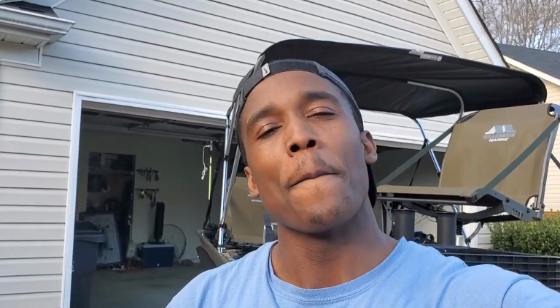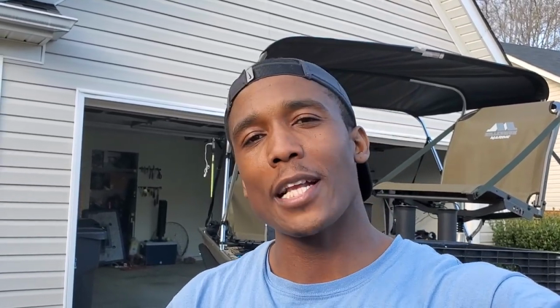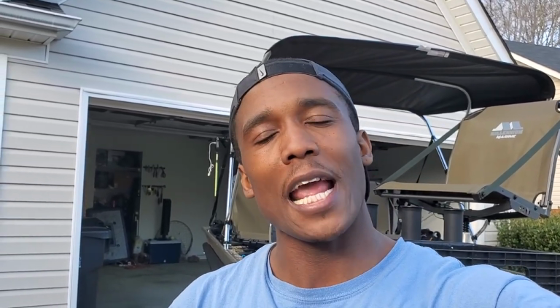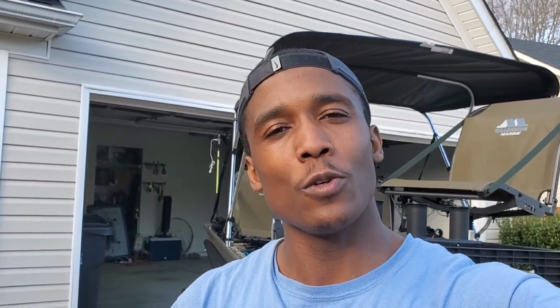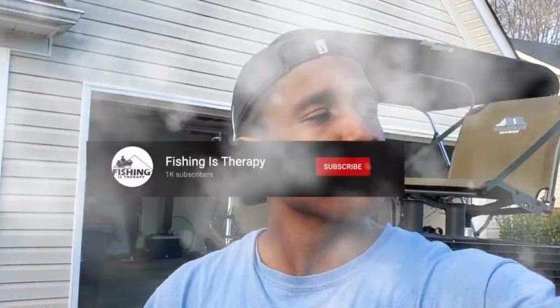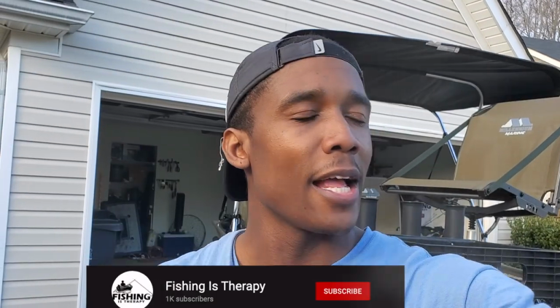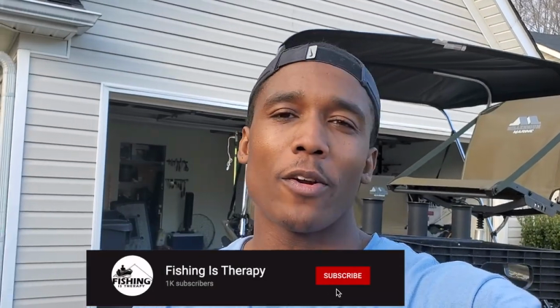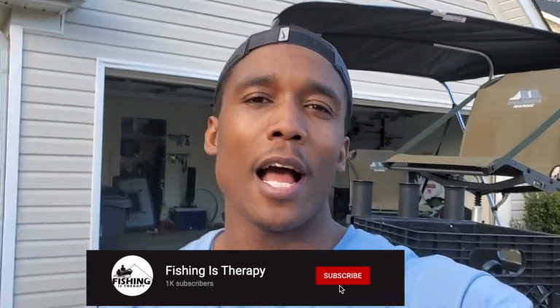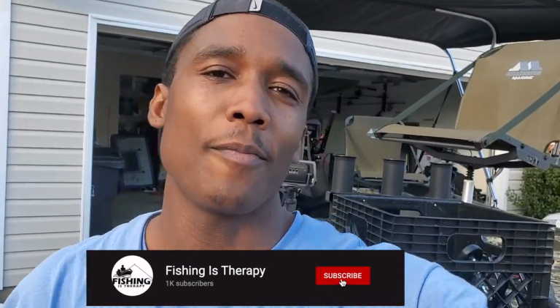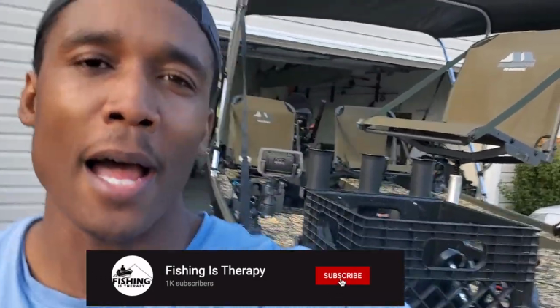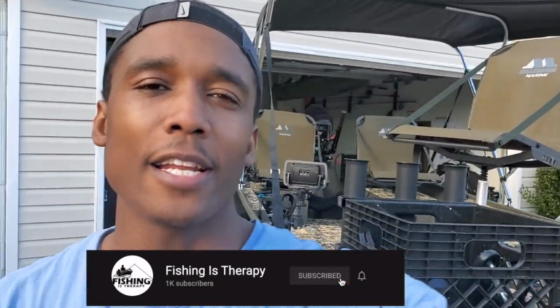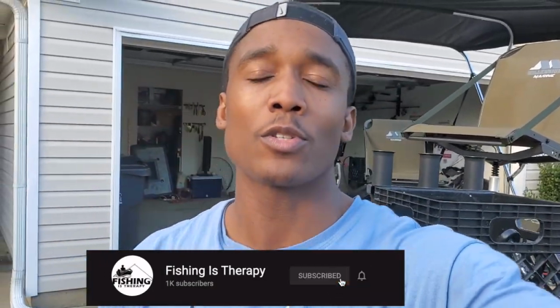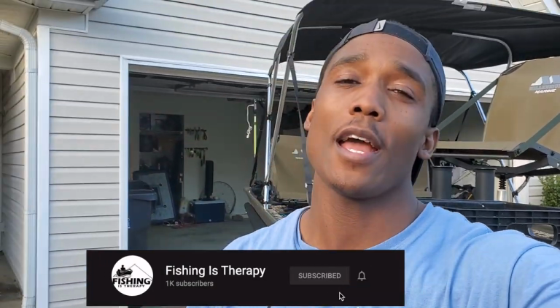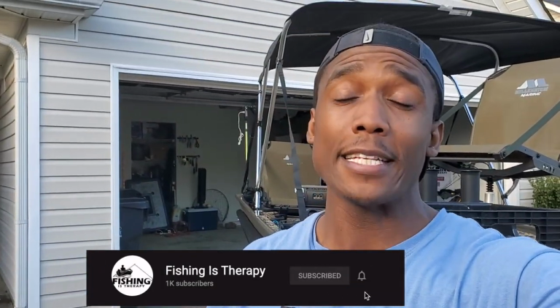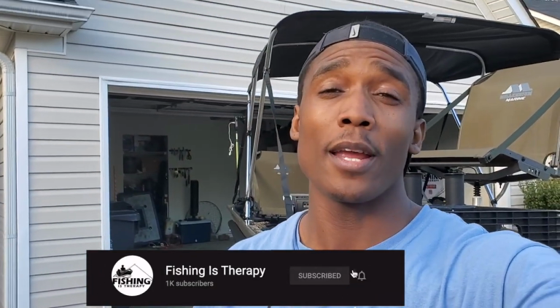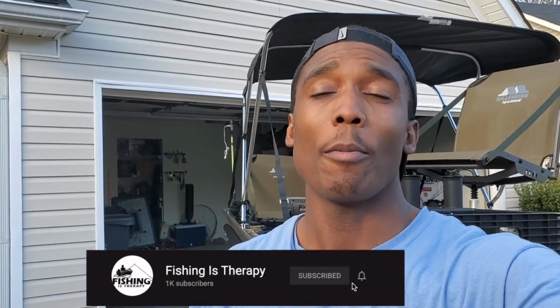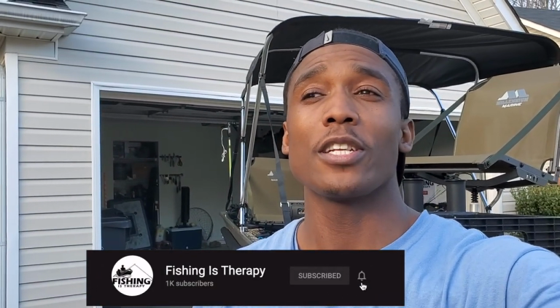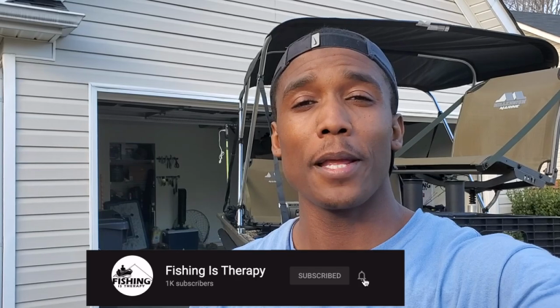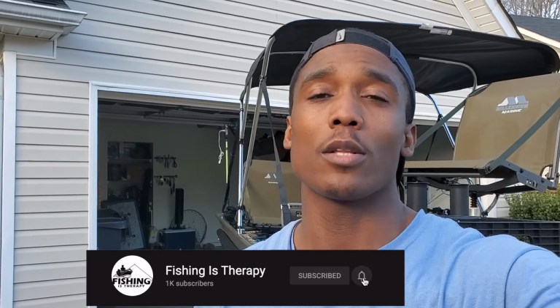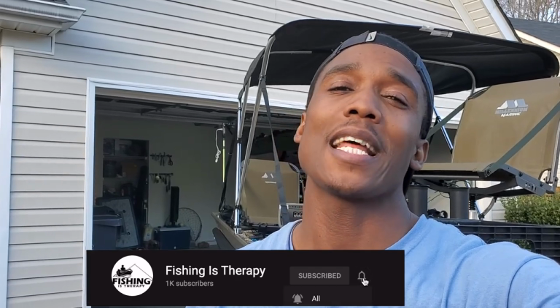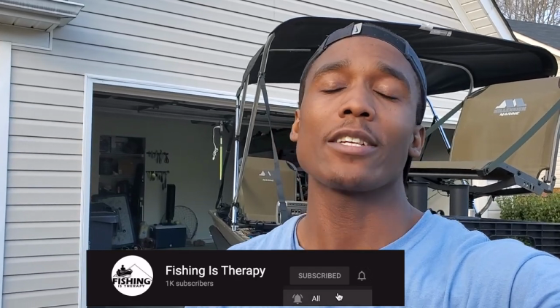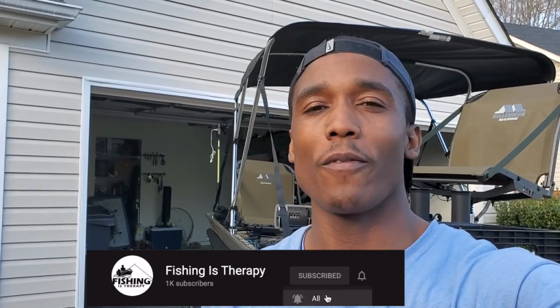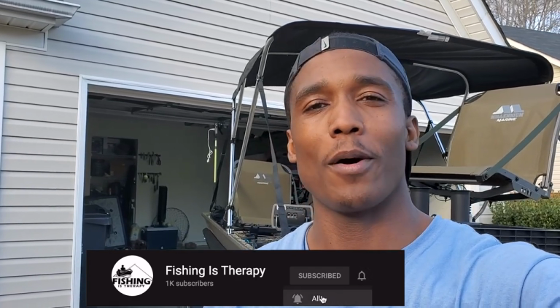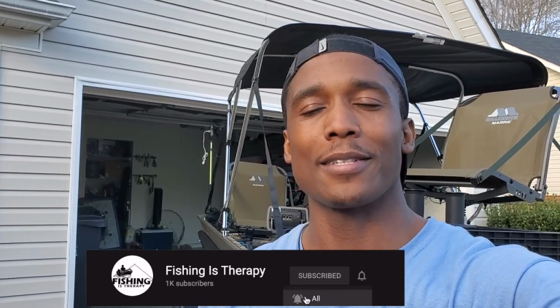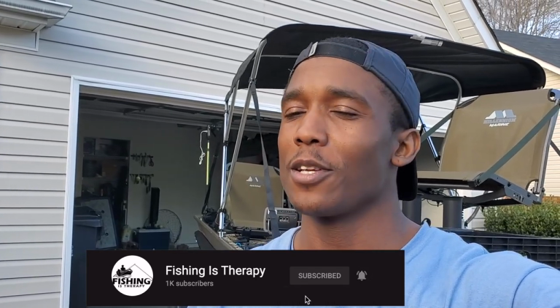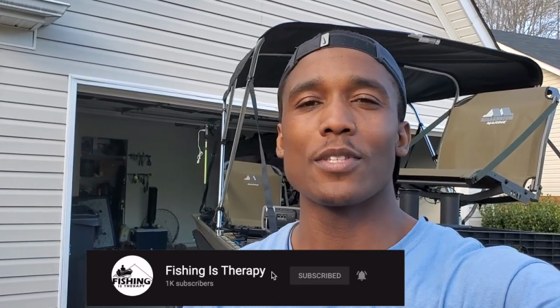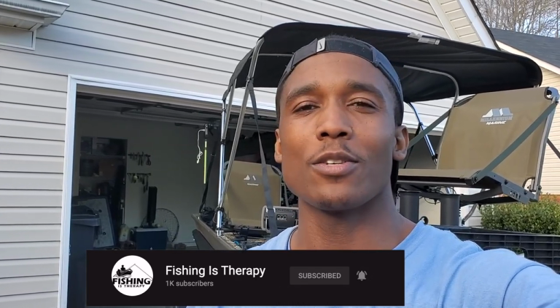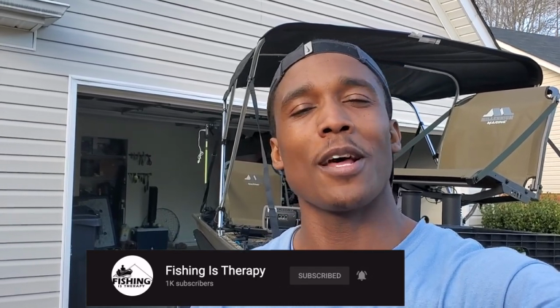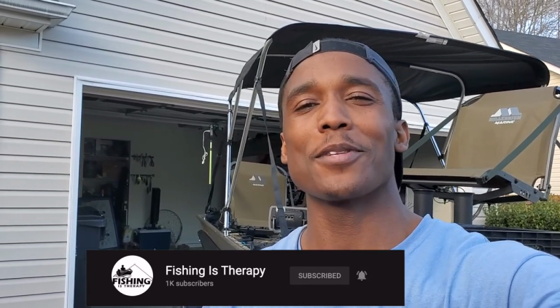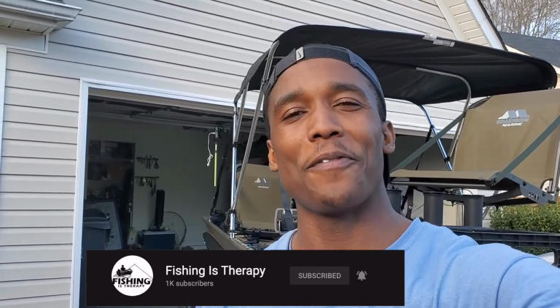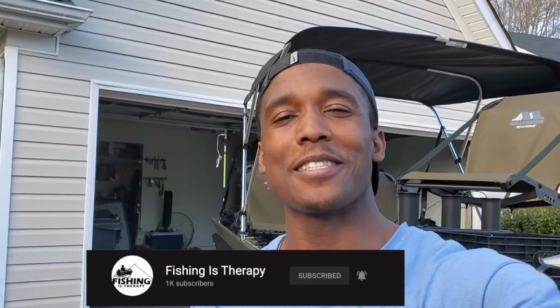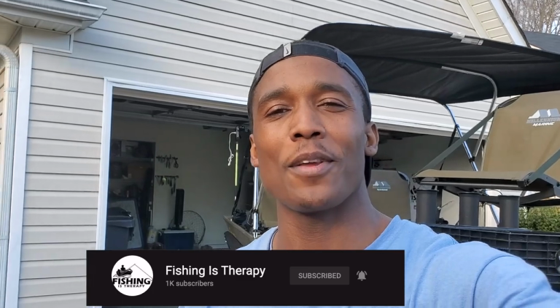Thanks for staying tuned — it's been great modifying this boat. At this point, I'm officially complete with all the mods I actually wanted for the boat. Thanks for staying tuned to another episode of Fishing is Therapy, y'all.